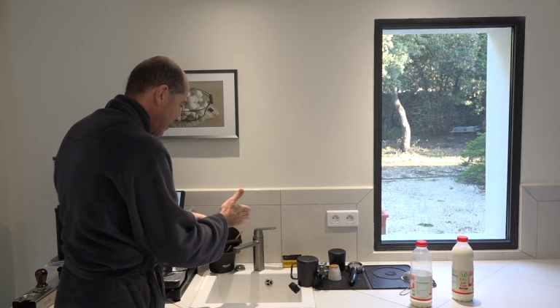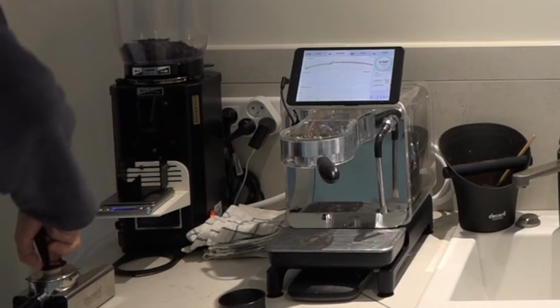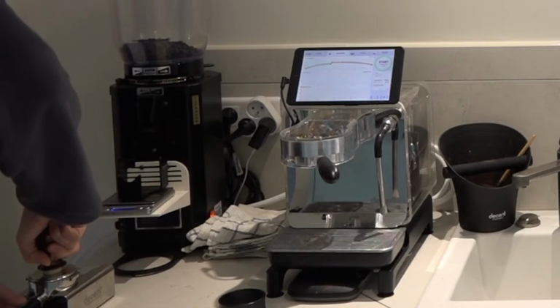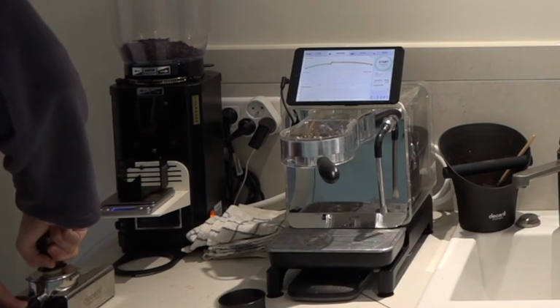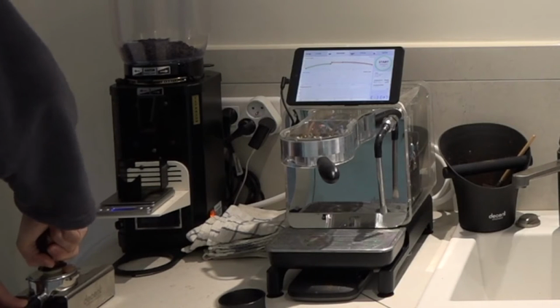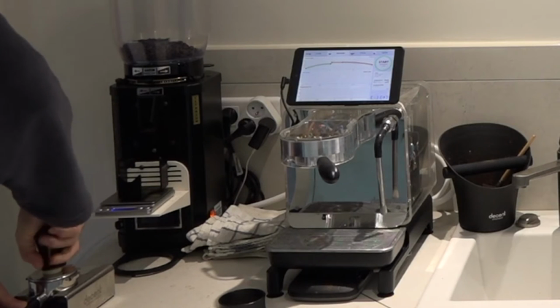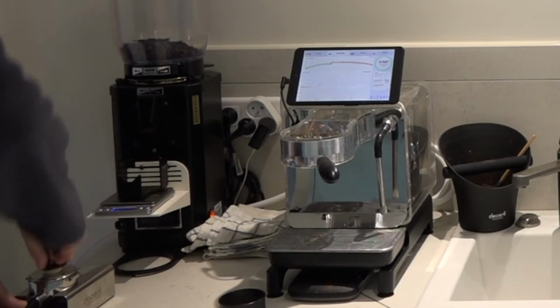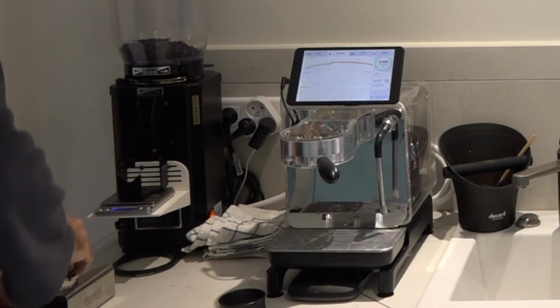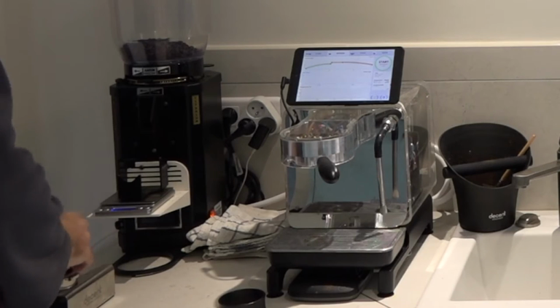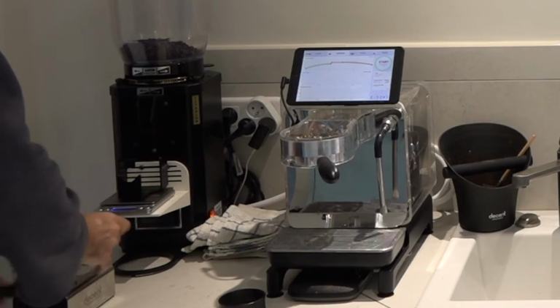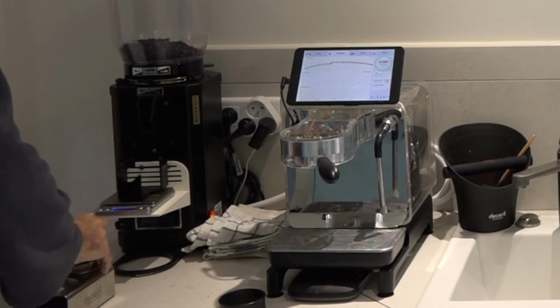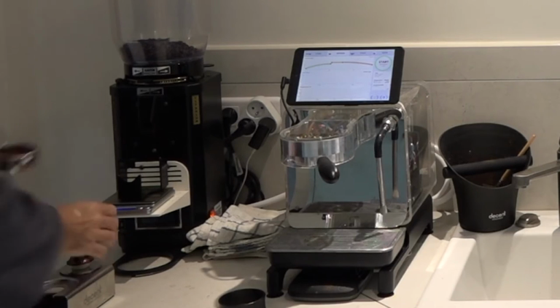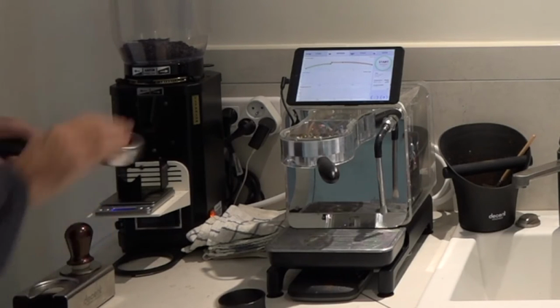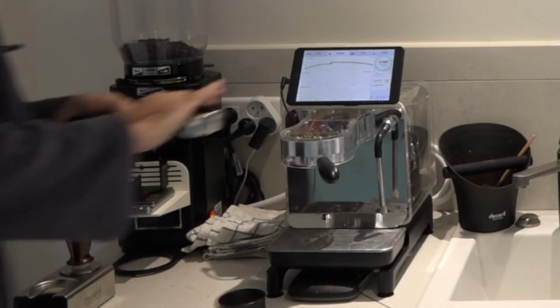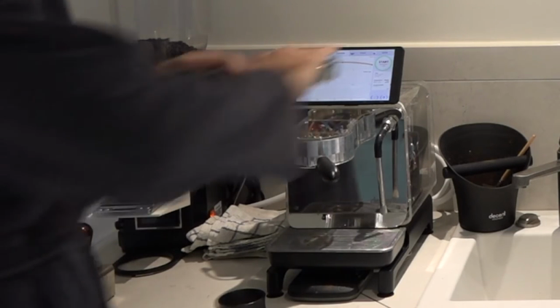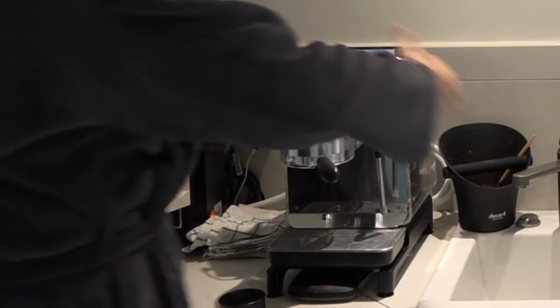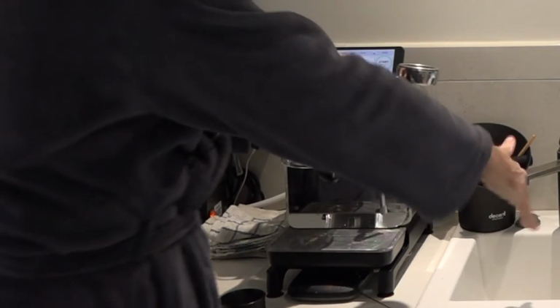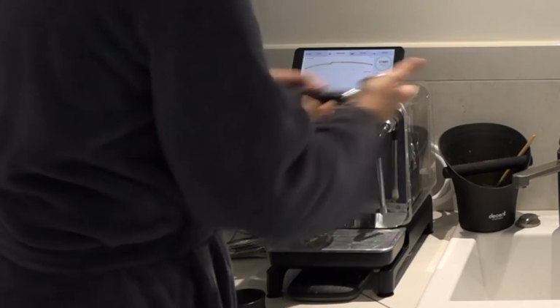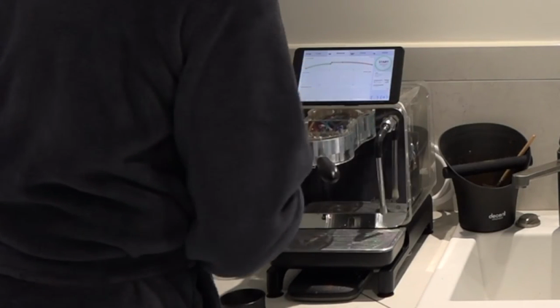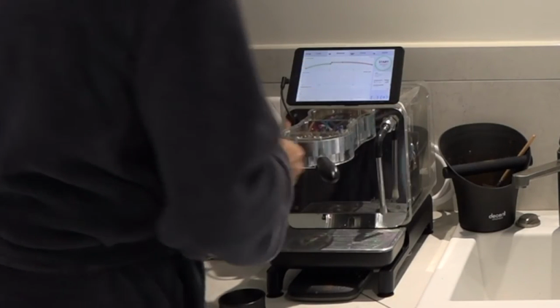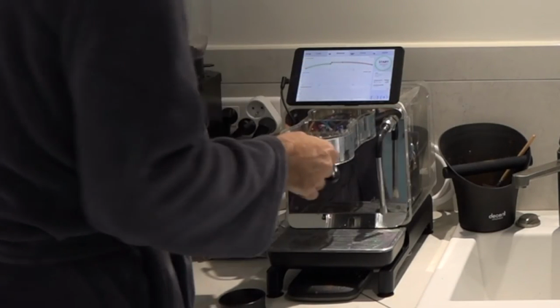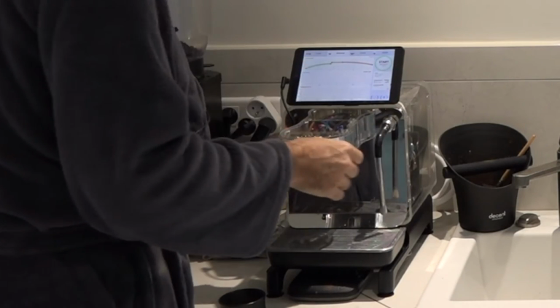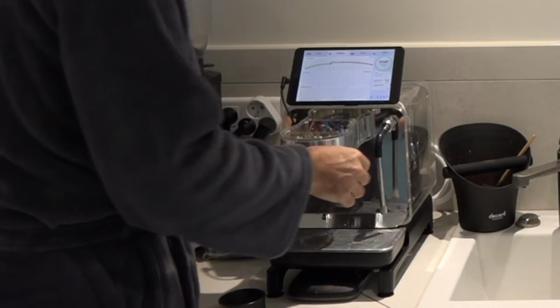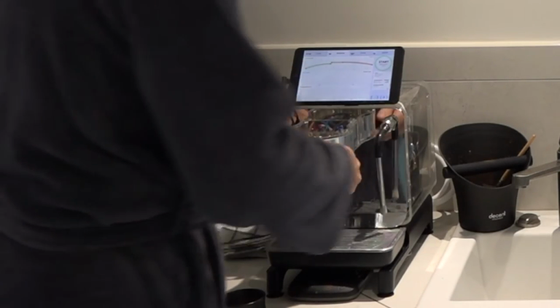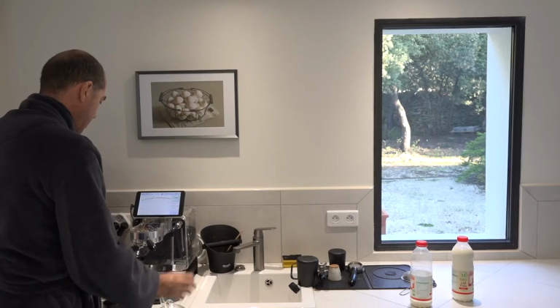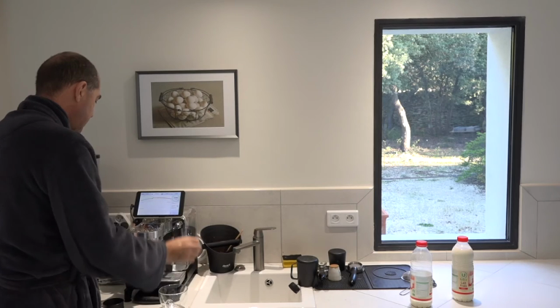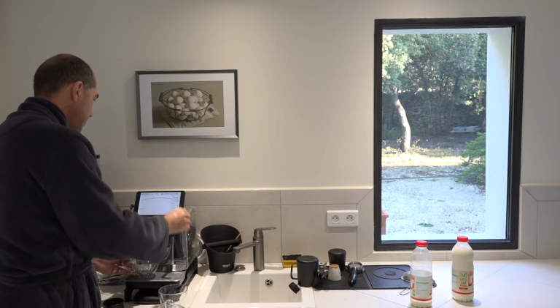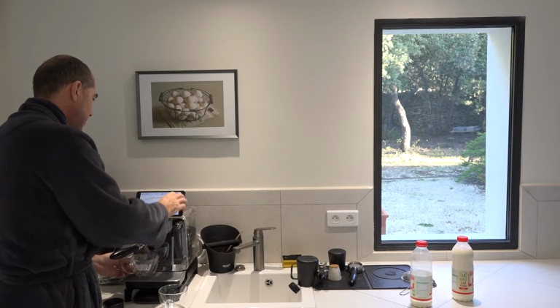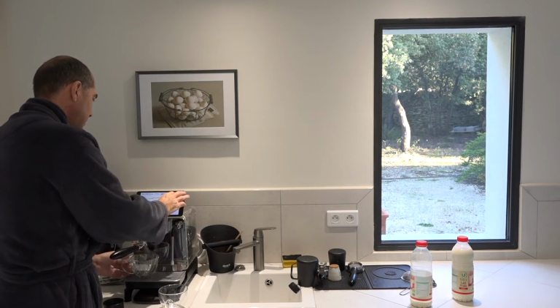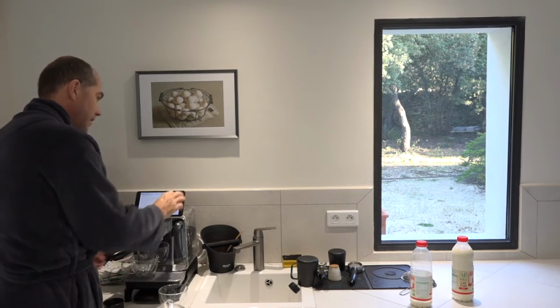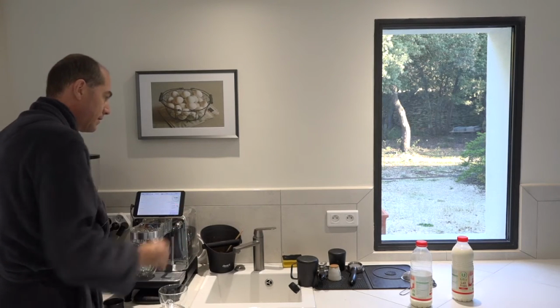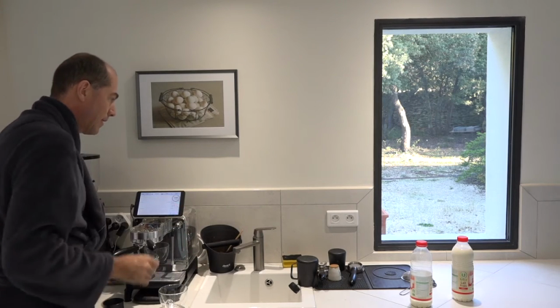Just tamp — boom — lift that out, give that a brush, and lock the portafilter in and start that.